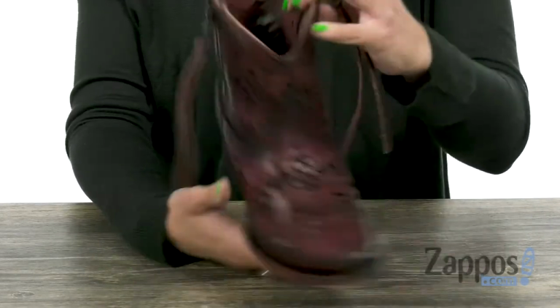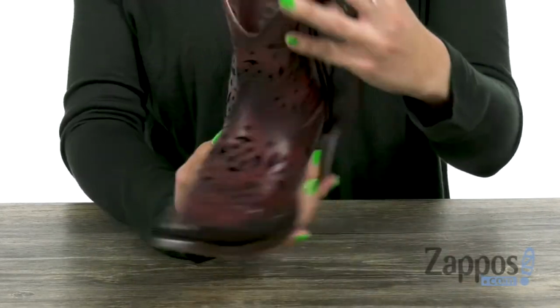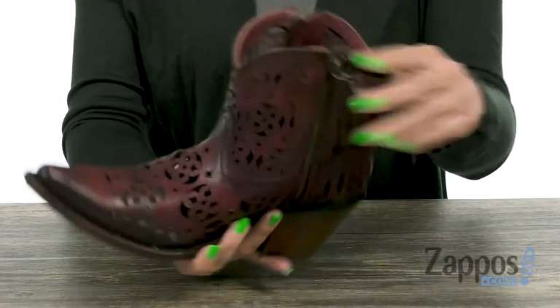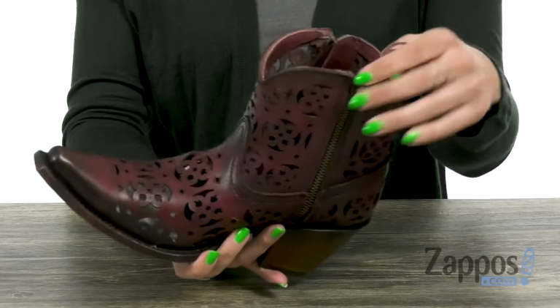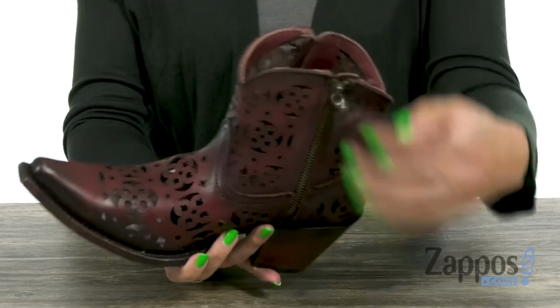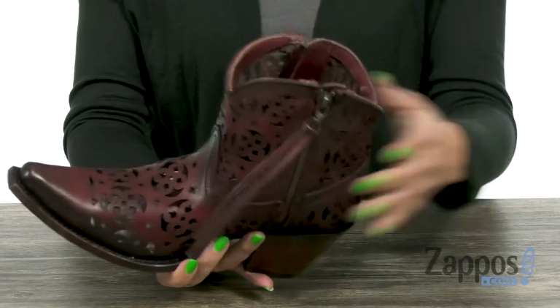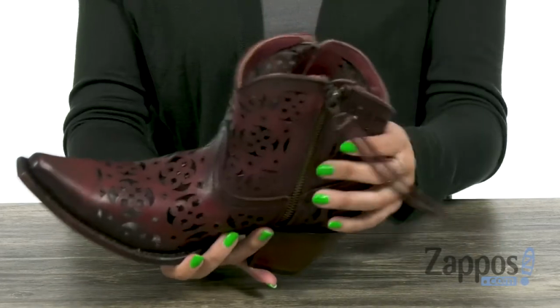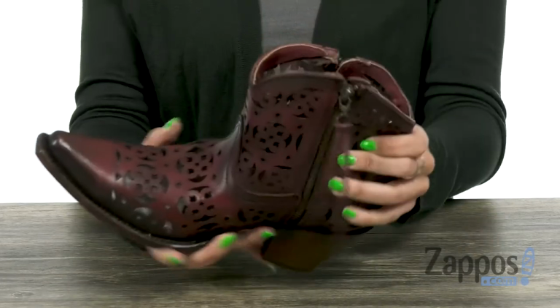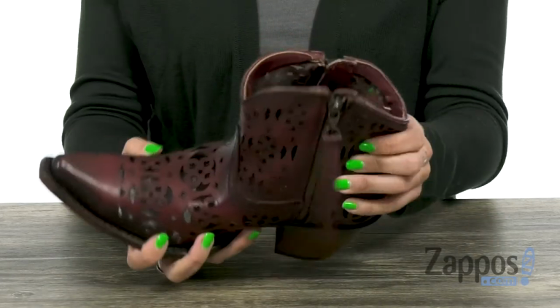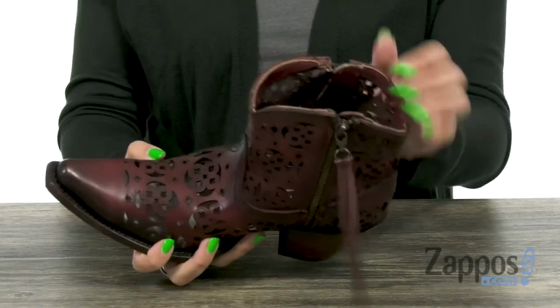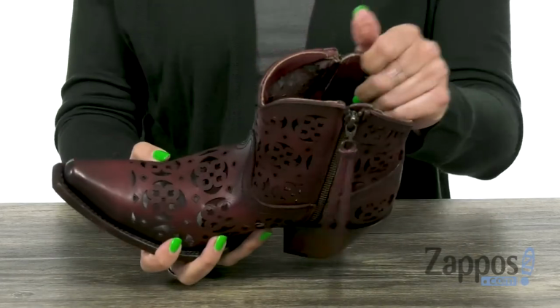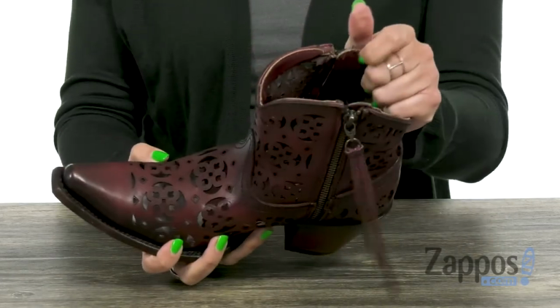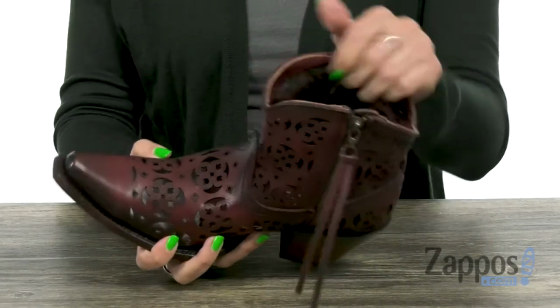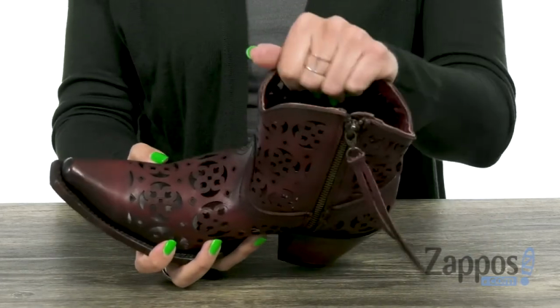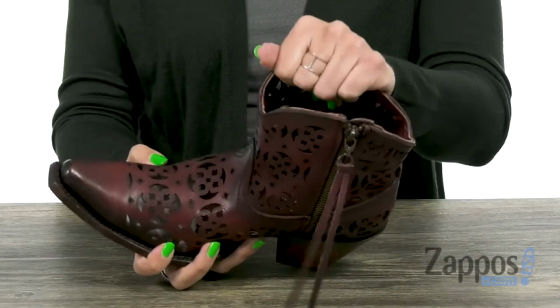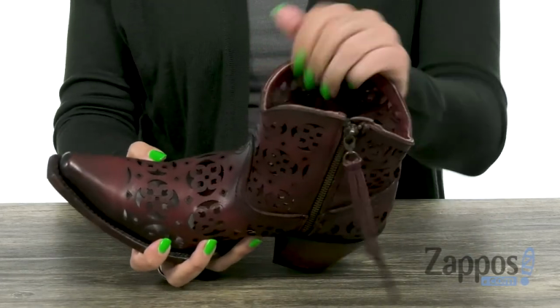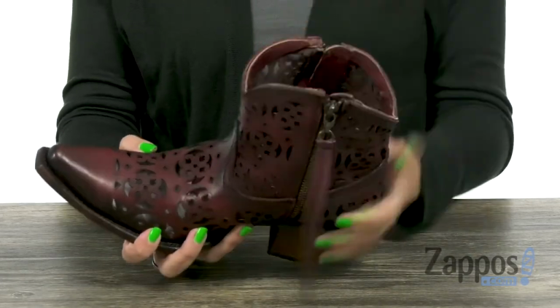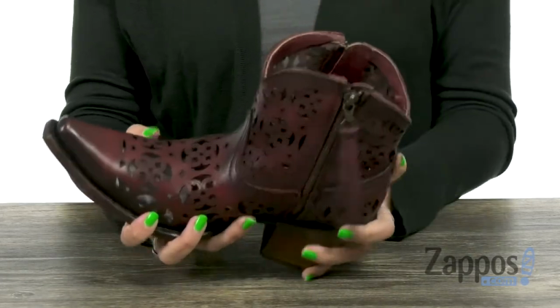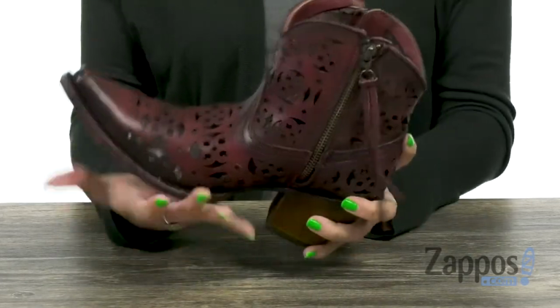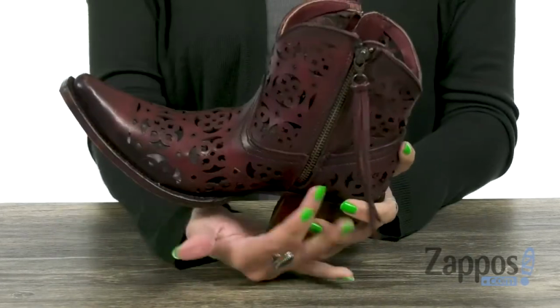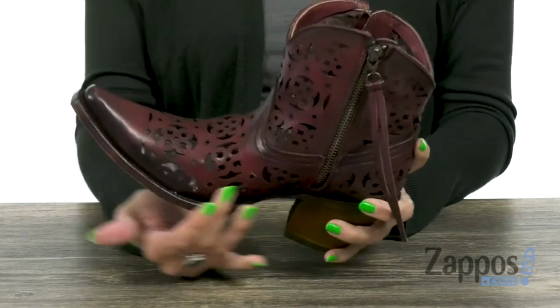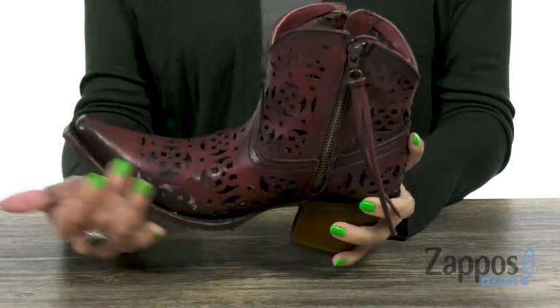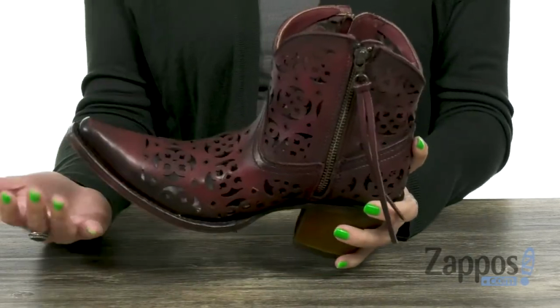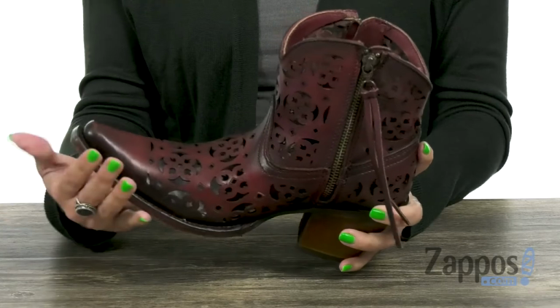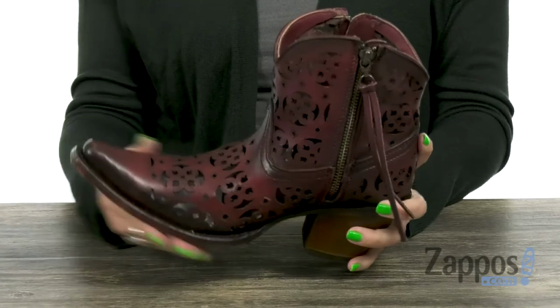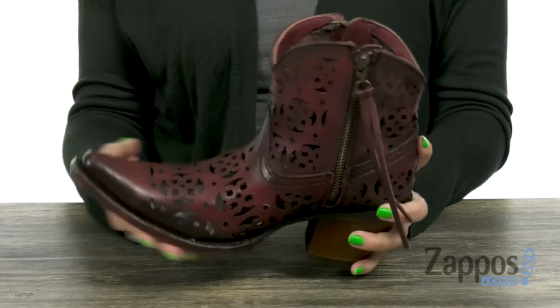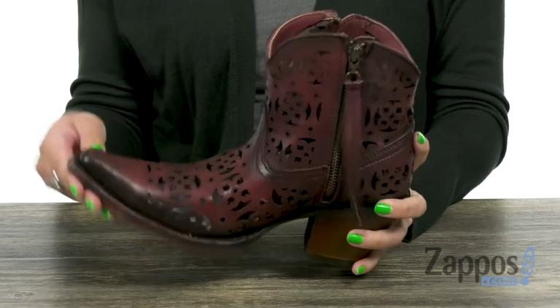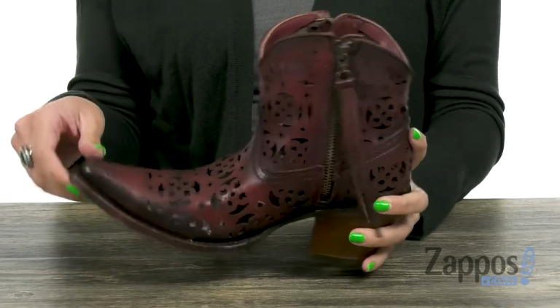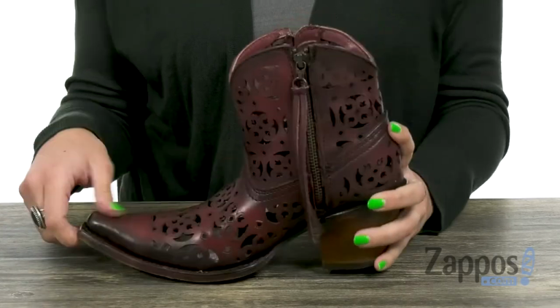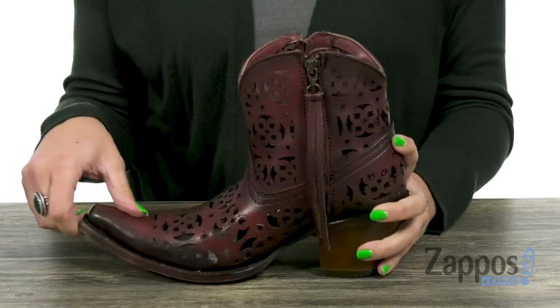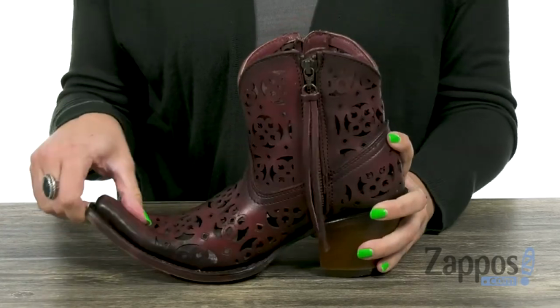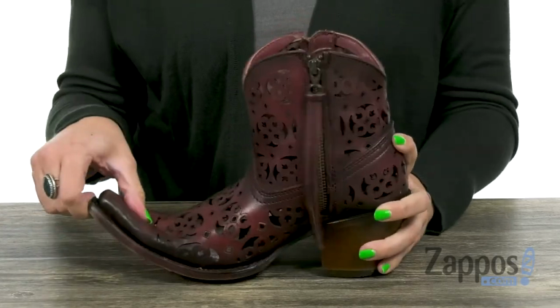Both zippers are functional, which makes it easy for on and off. Inside gives you a pigskin leather lining with some light cushioning in the leather footbed. You've got that snip toe that curves up.